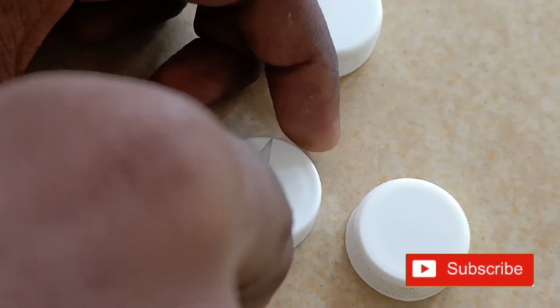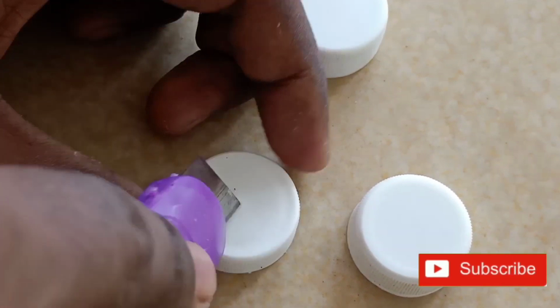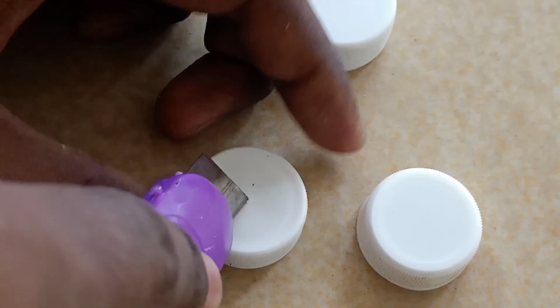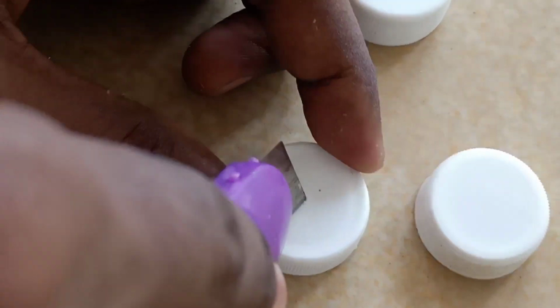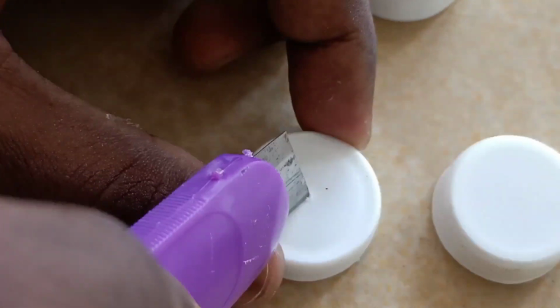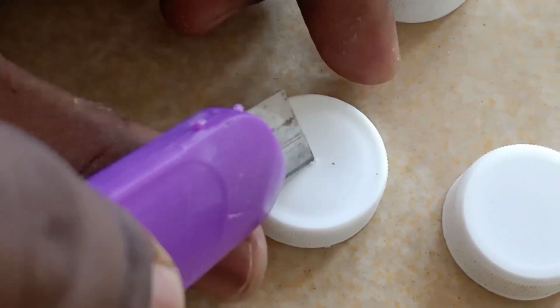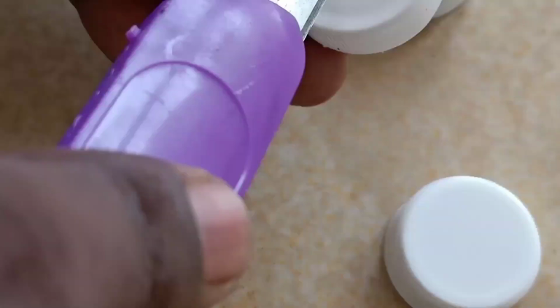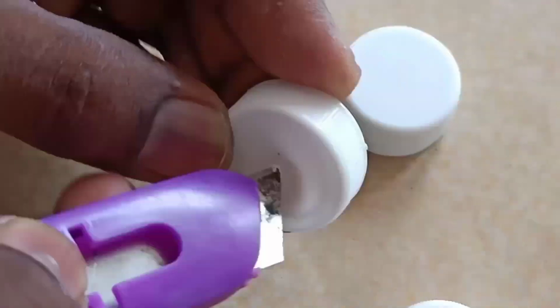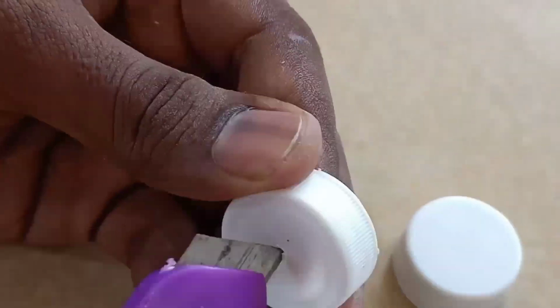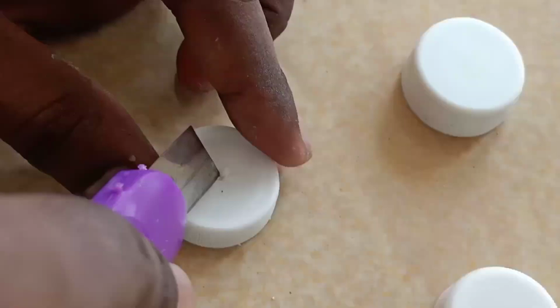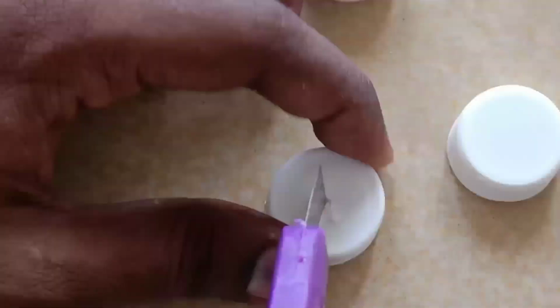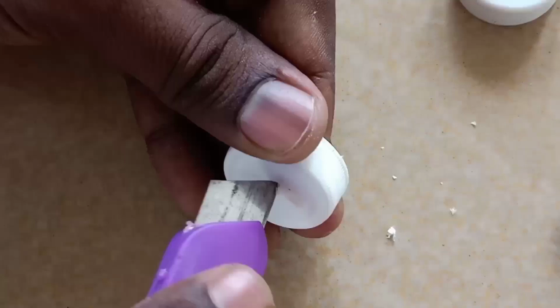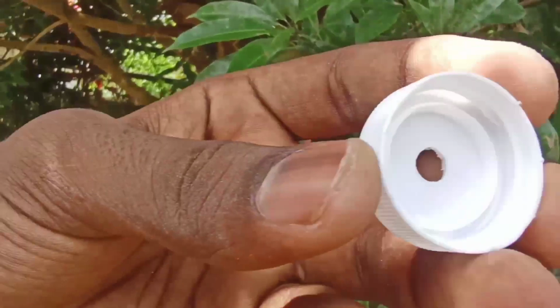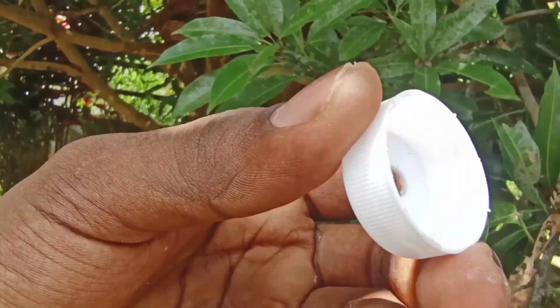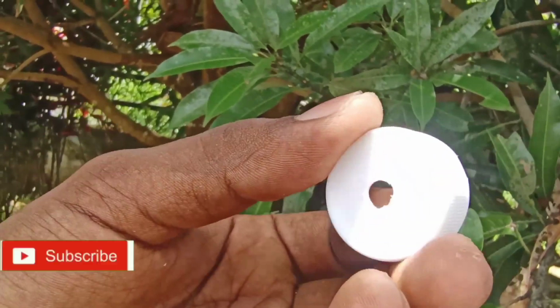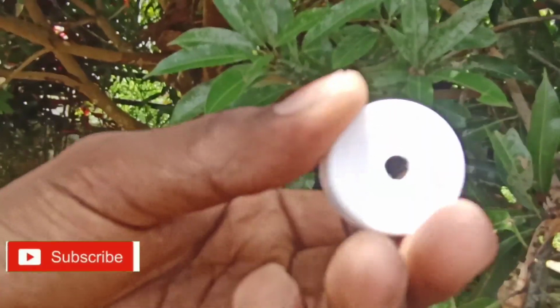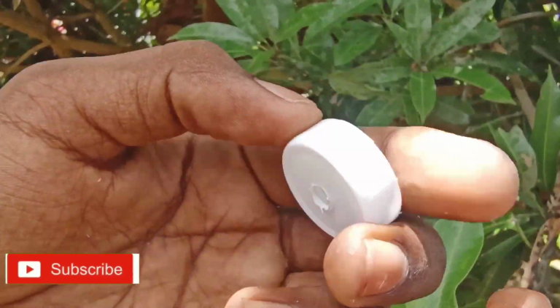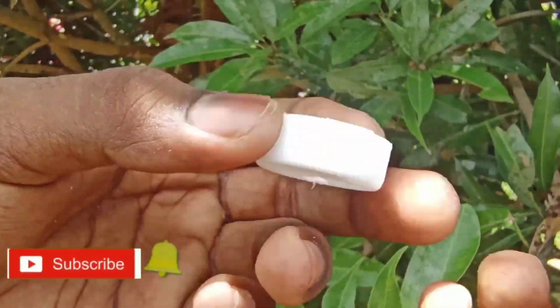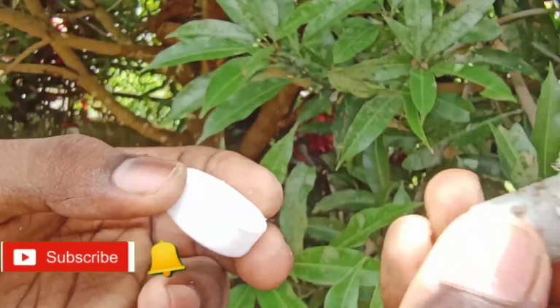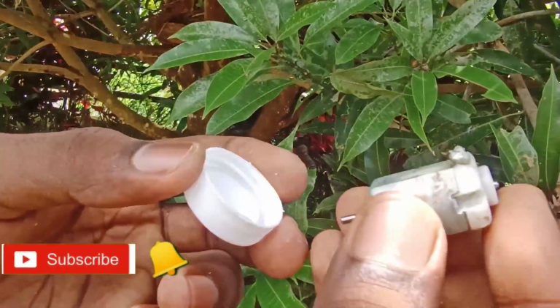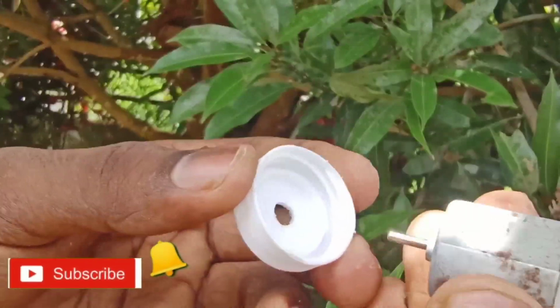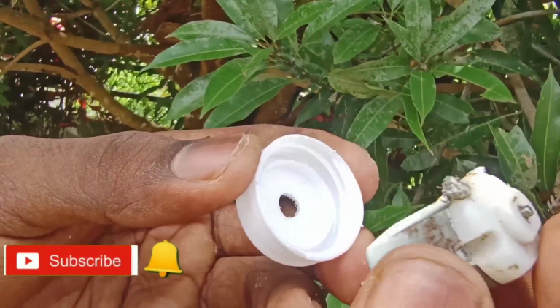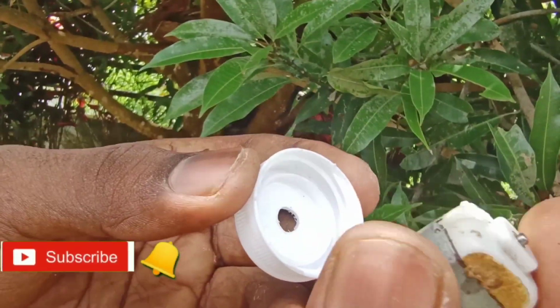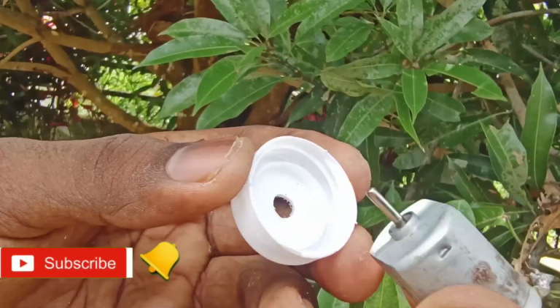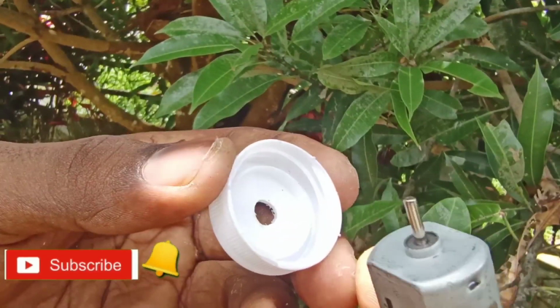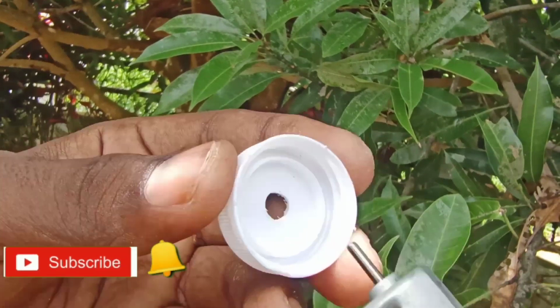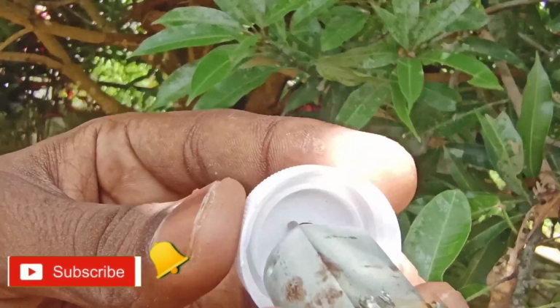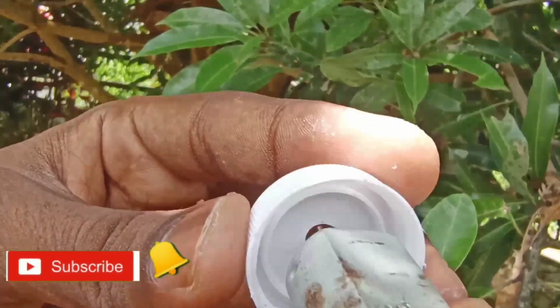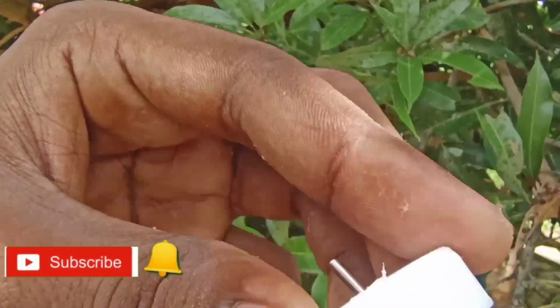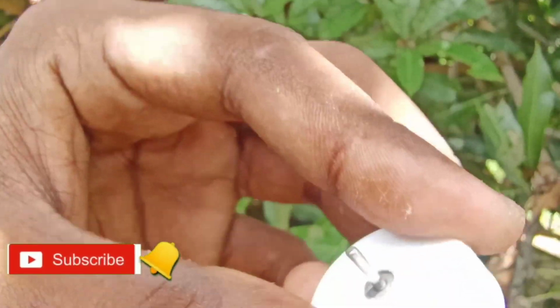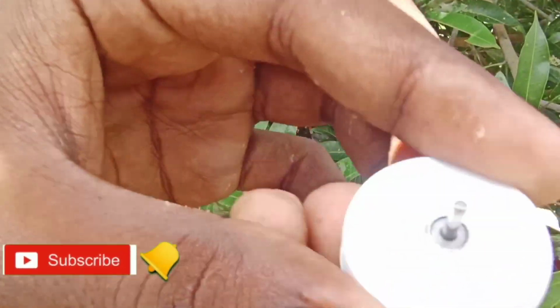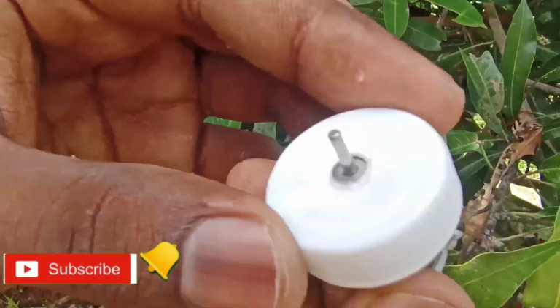We have a mini motor. I will go to the other side of the belt.